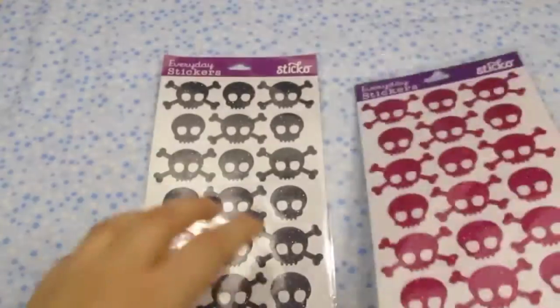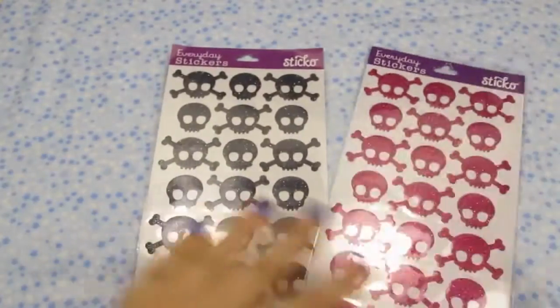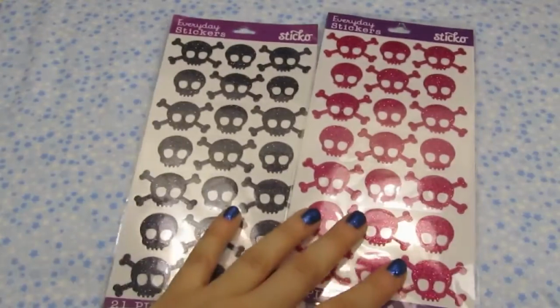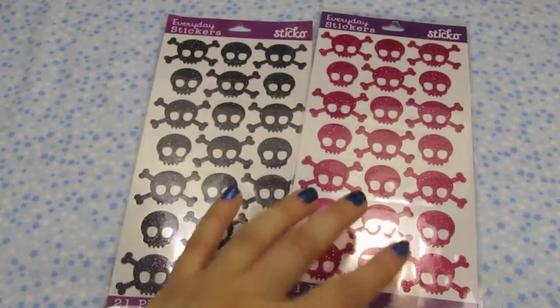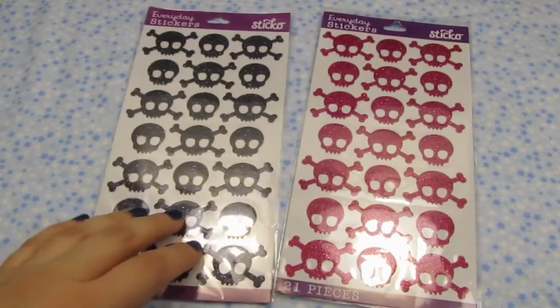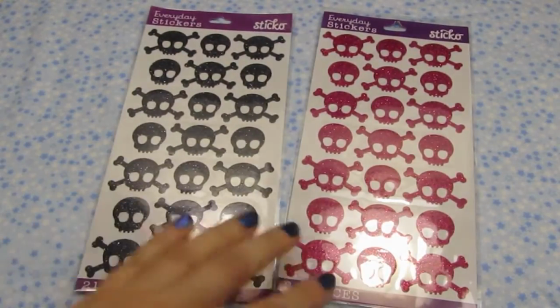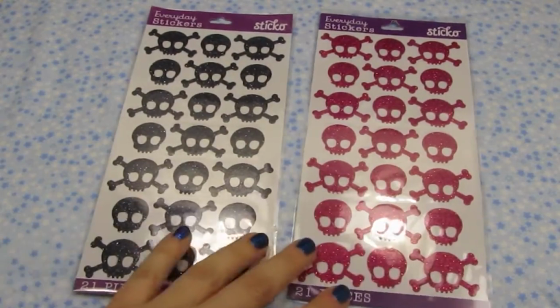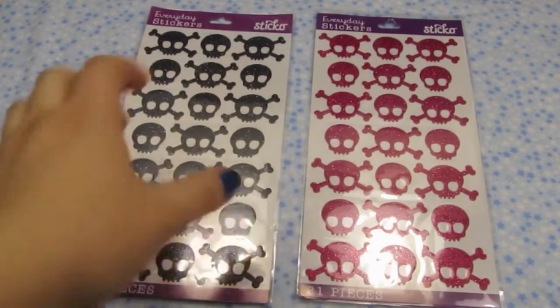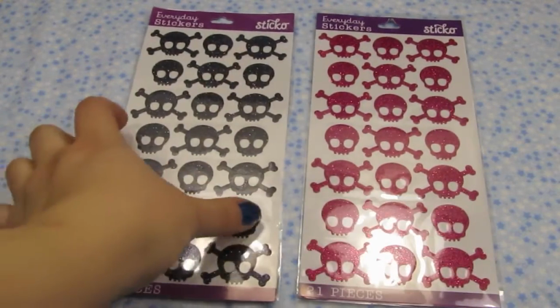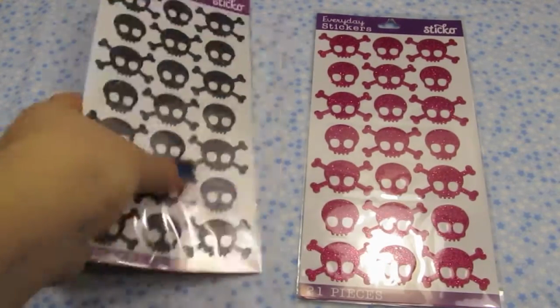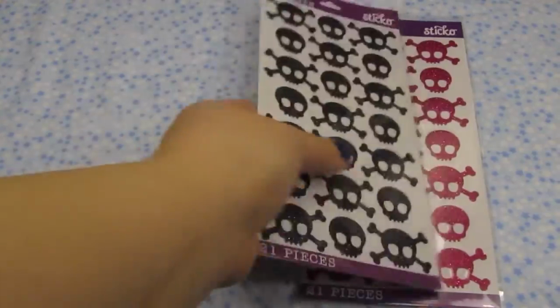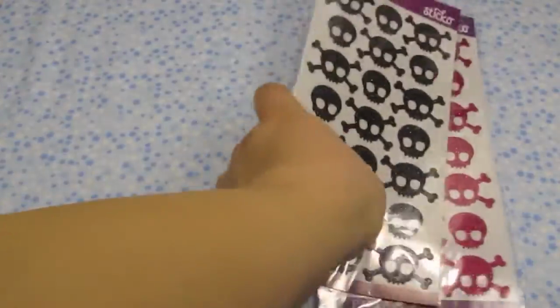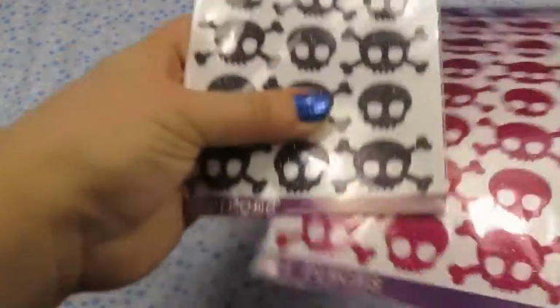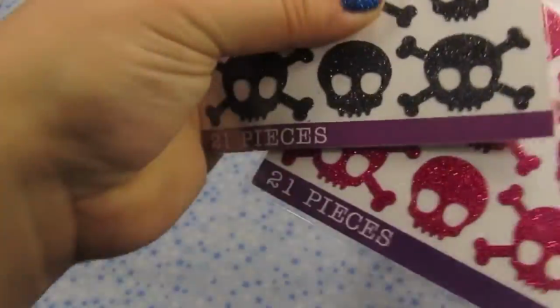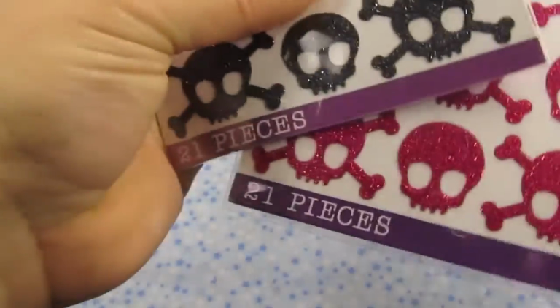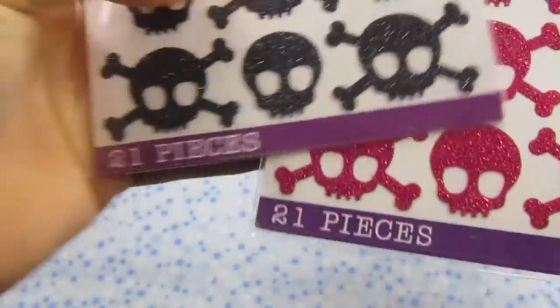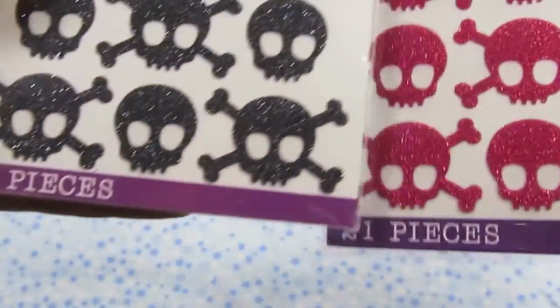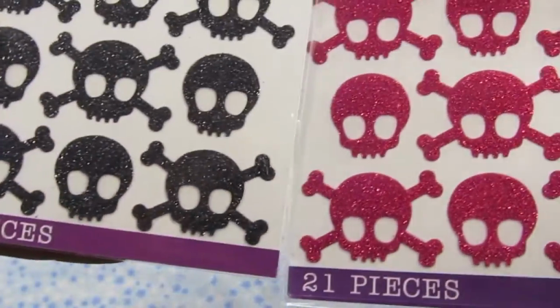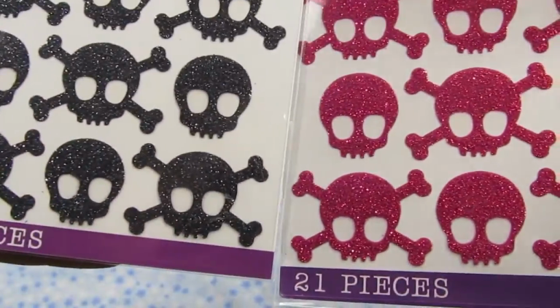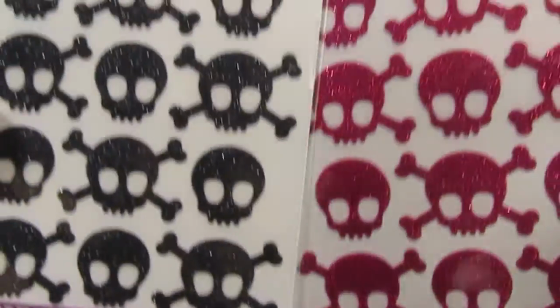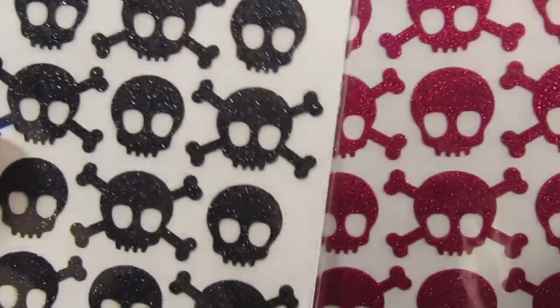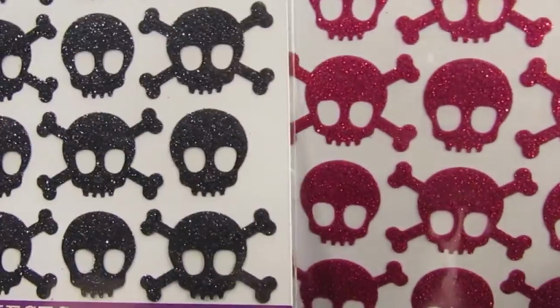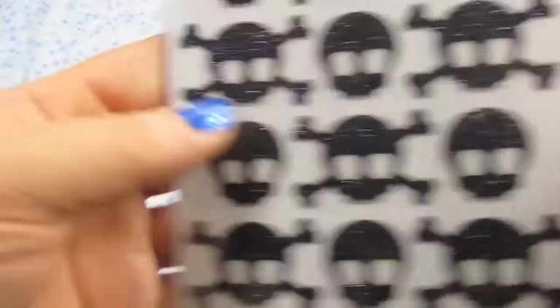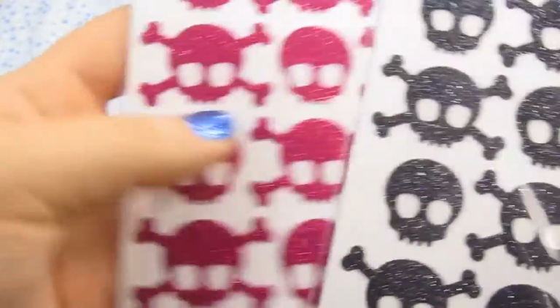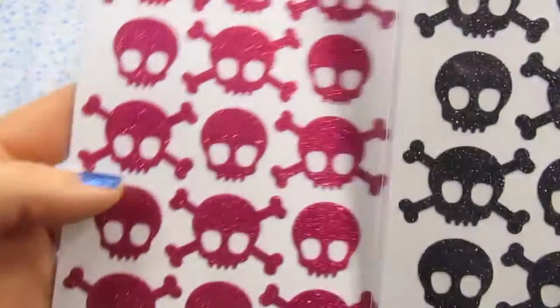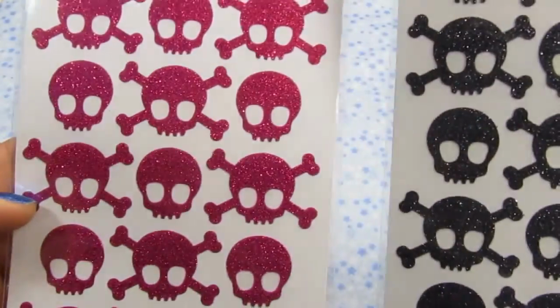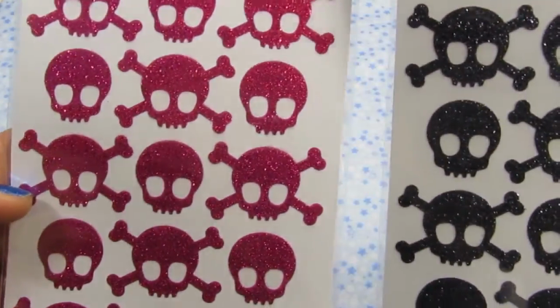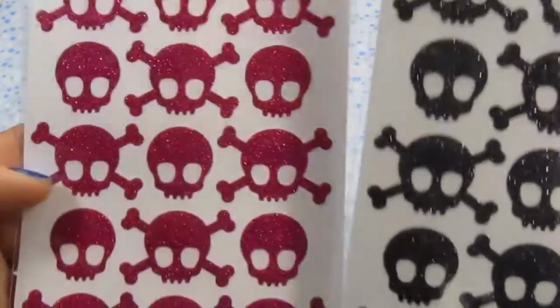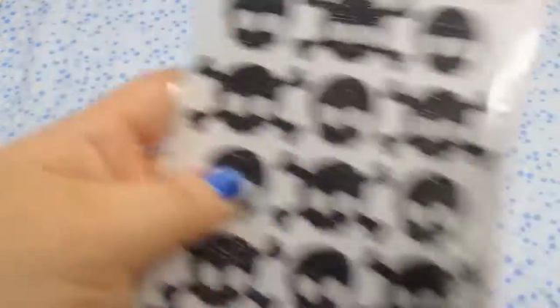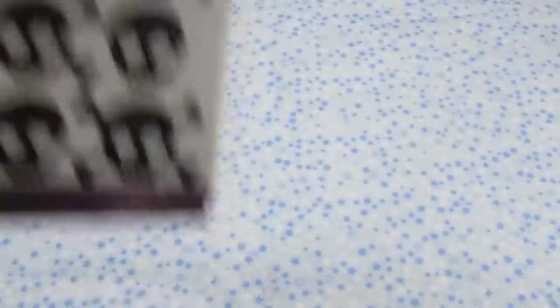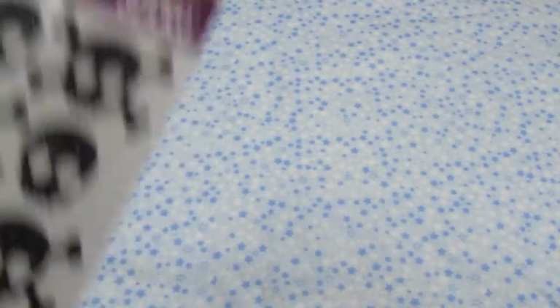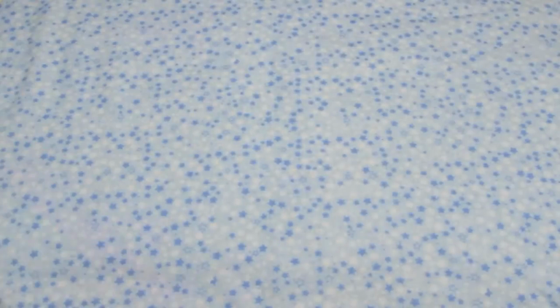First I got these Sticko stickers — skulls in black and pink. These are the super glittery stickers, which I just love. I think they look really nice in resin and you can't go wrong with some skulls.